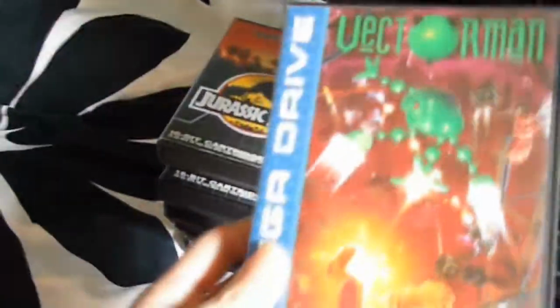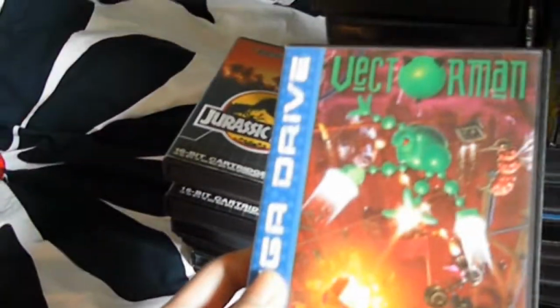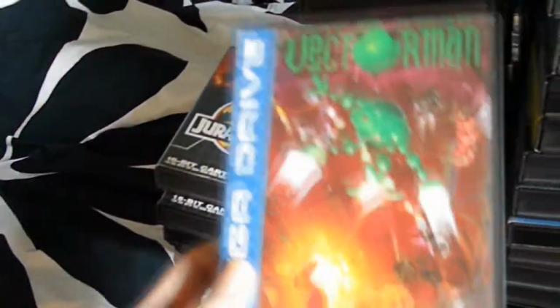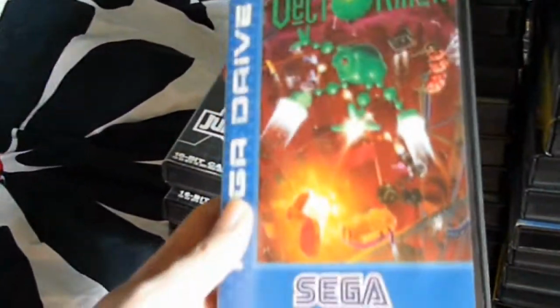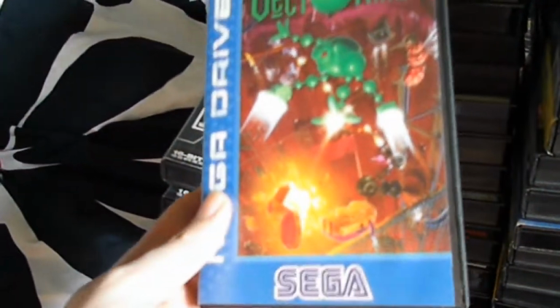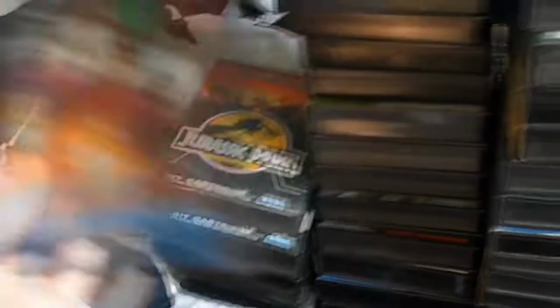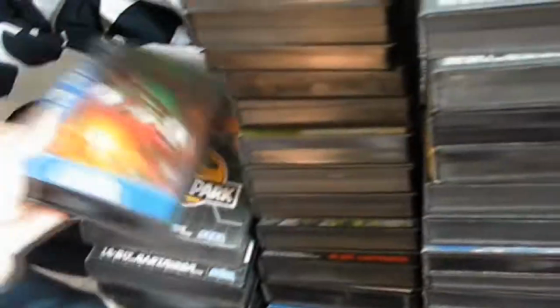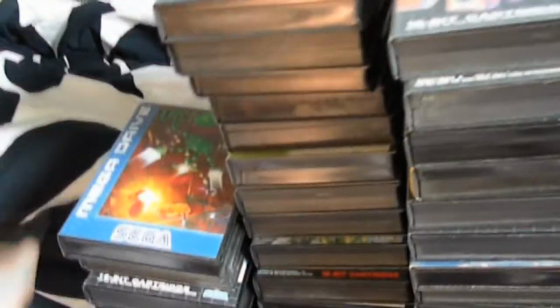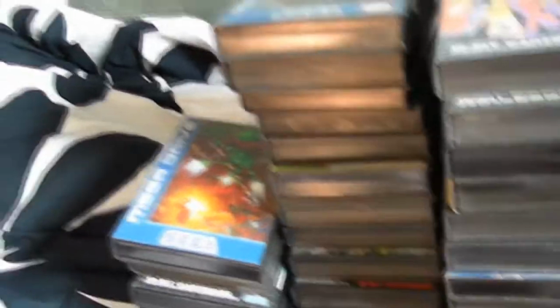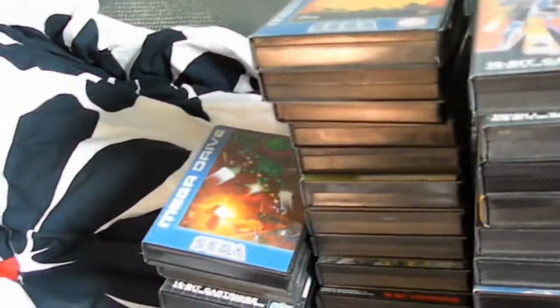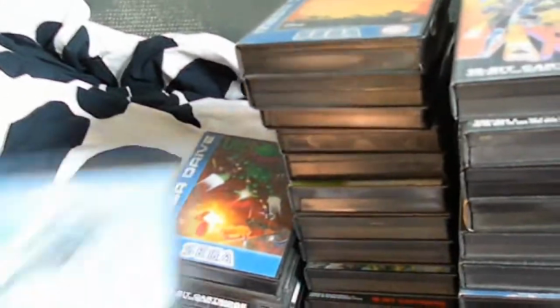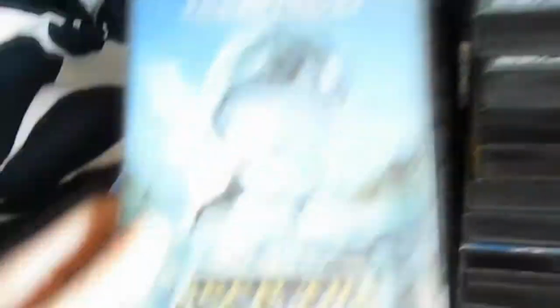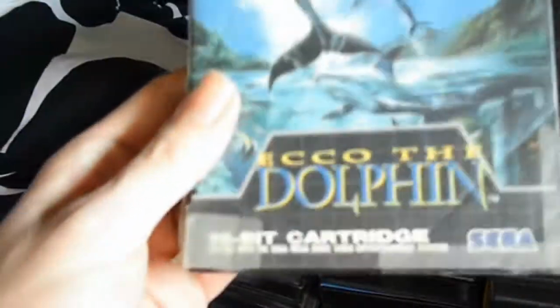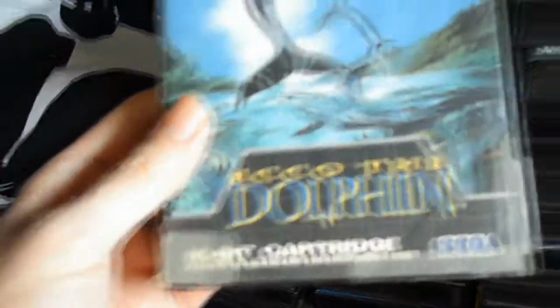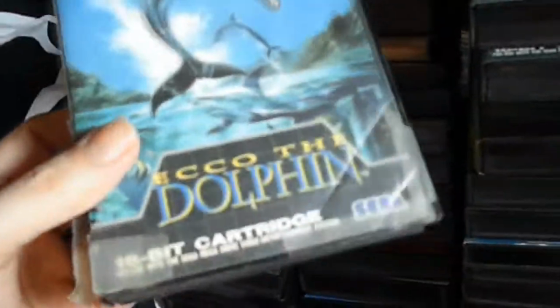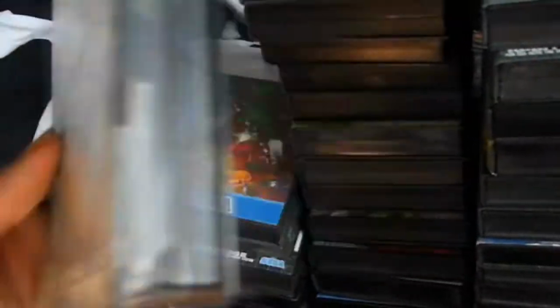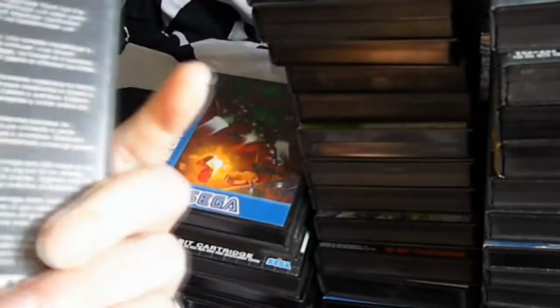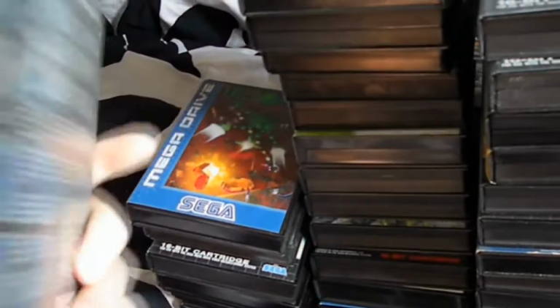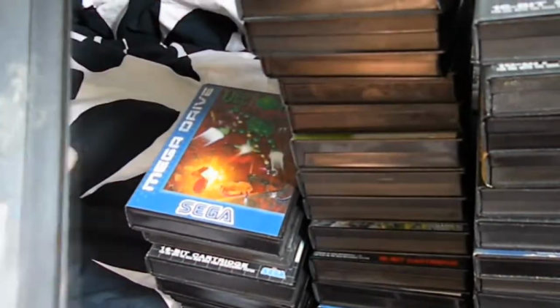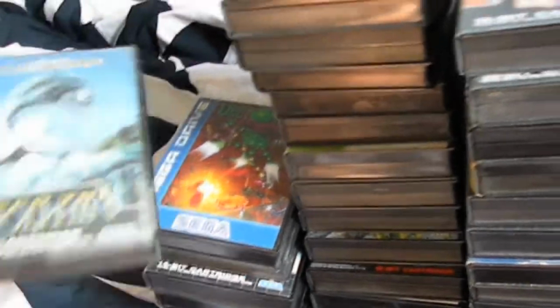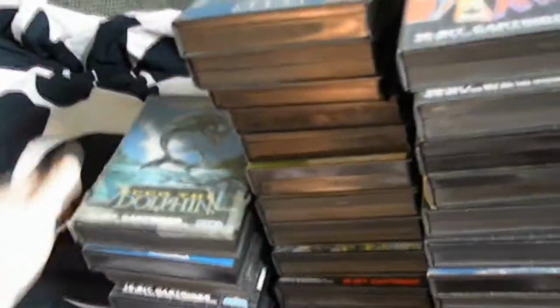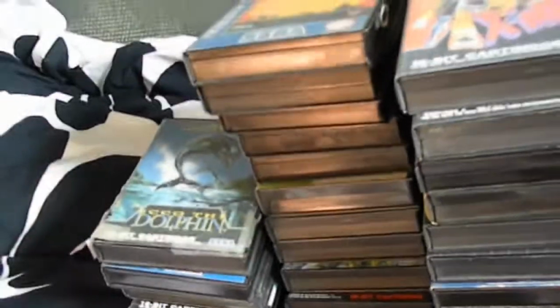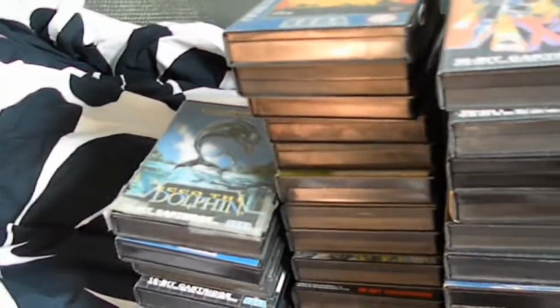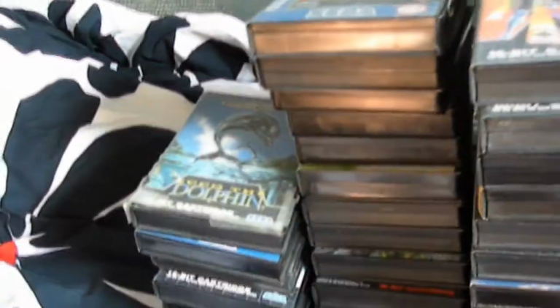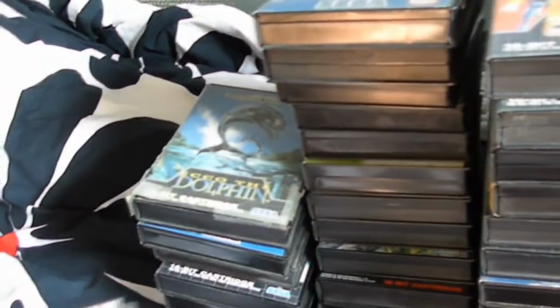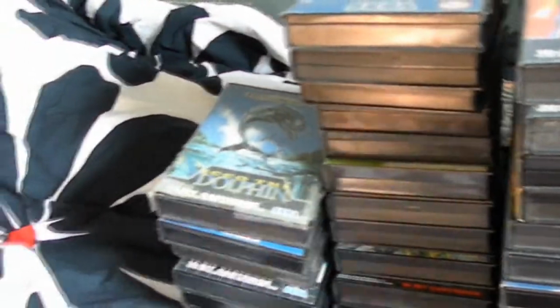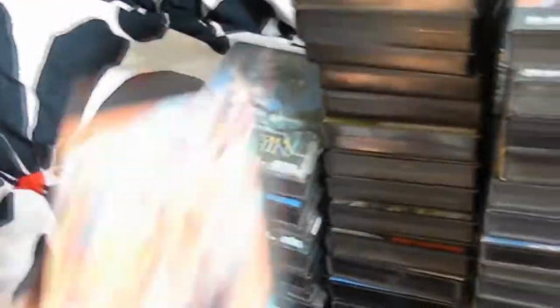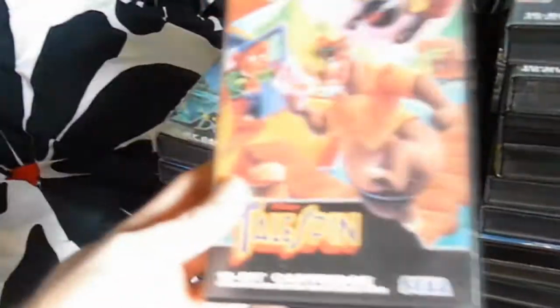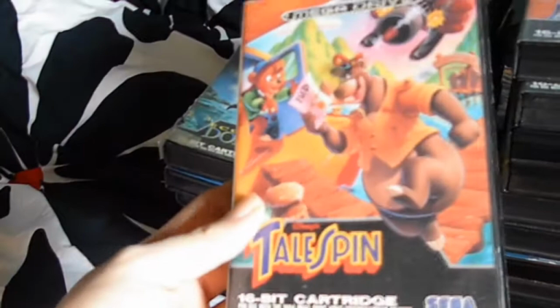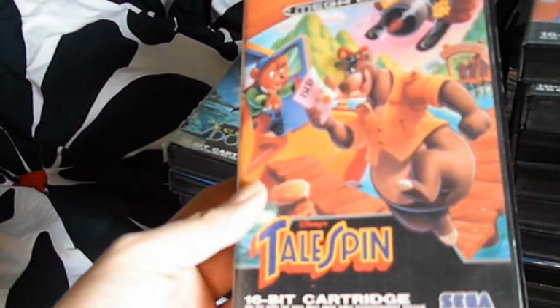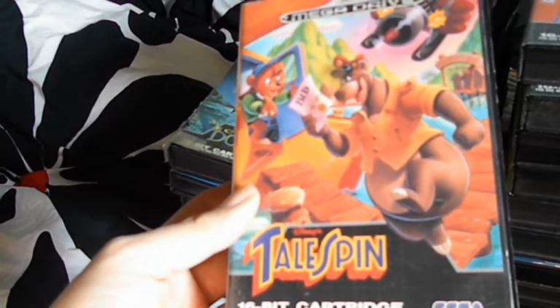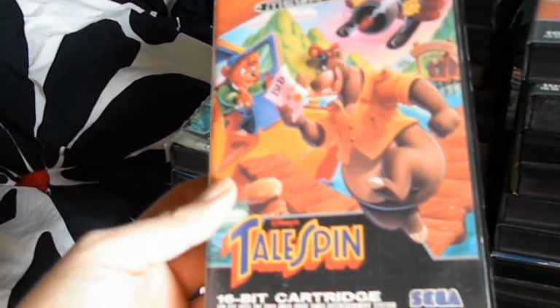Après j'ai Vectorman, que j'ai eu il n'y a pas très longtemps. École du Vent — la boîte est un peu déglingosée, donc je vais peut-être la changer parce que j'ai des doubles. Et l'autre c'est Tailspin, que j'ai eu très récemment.